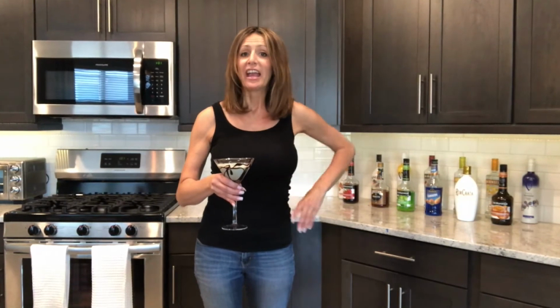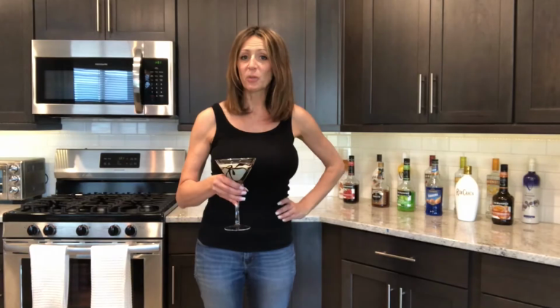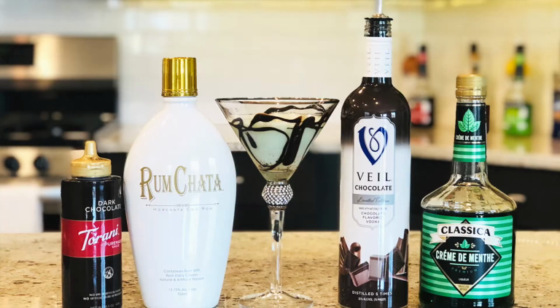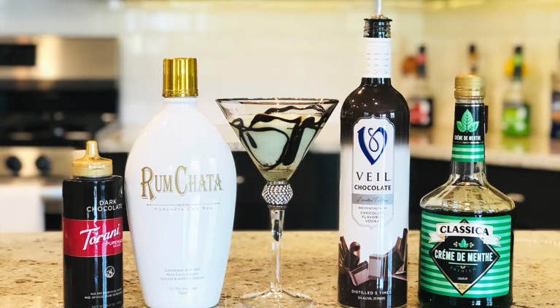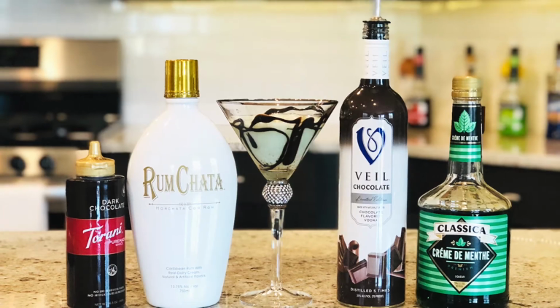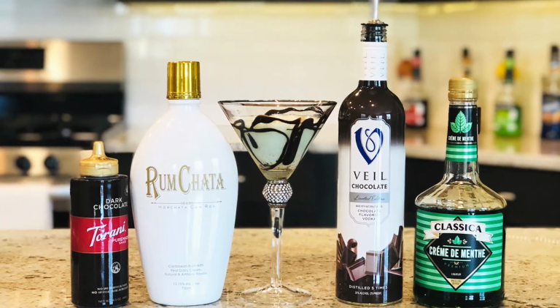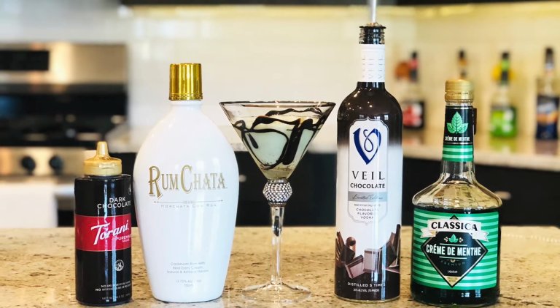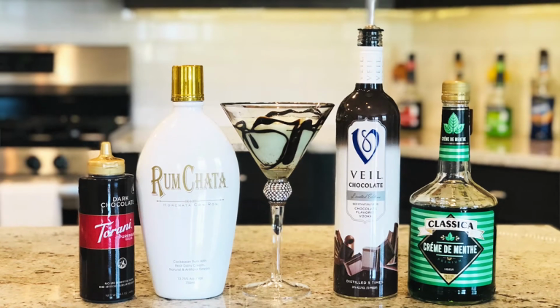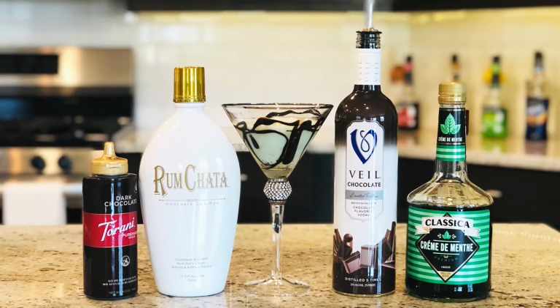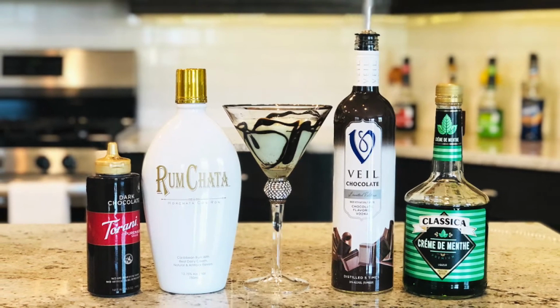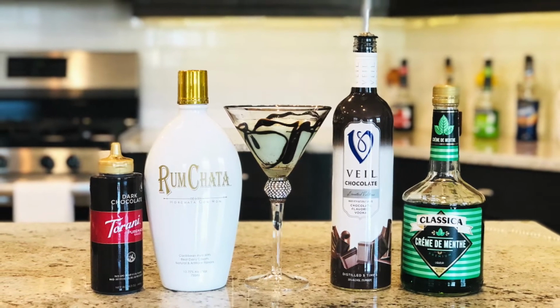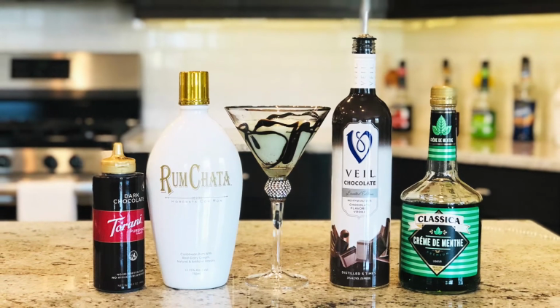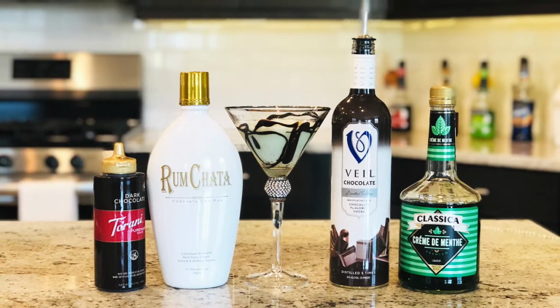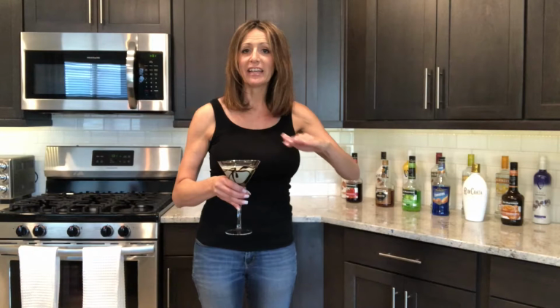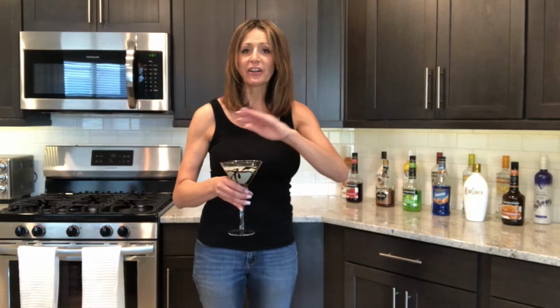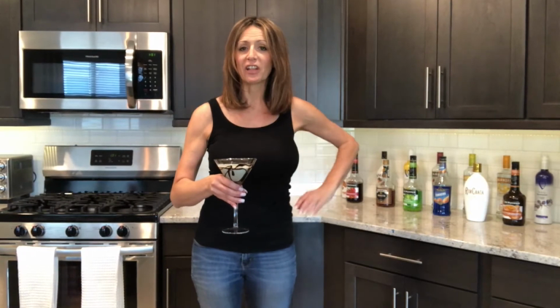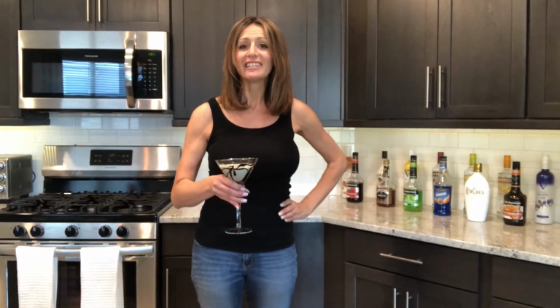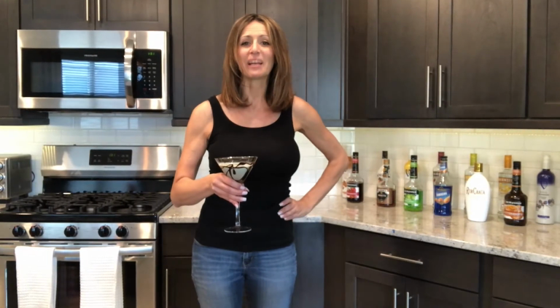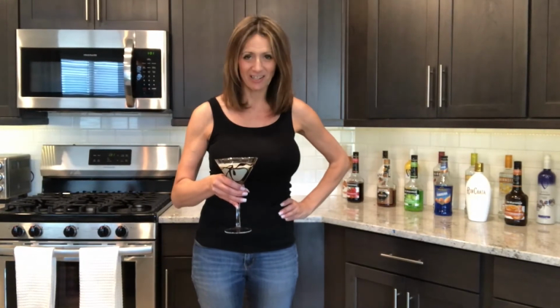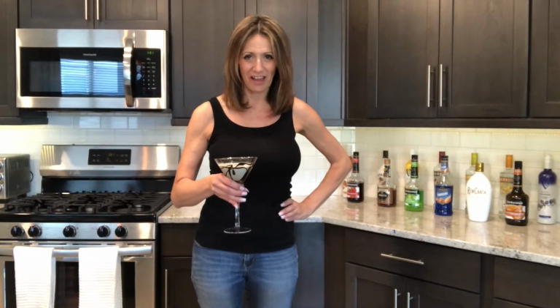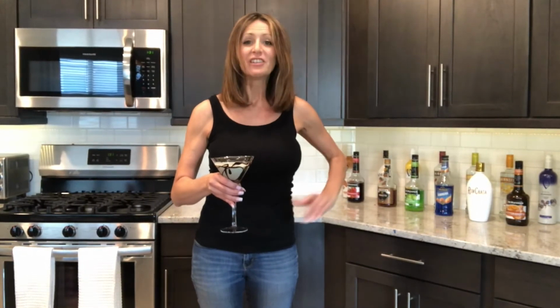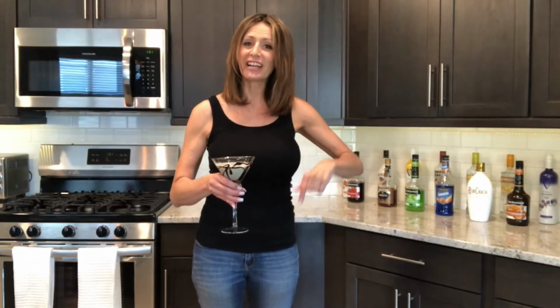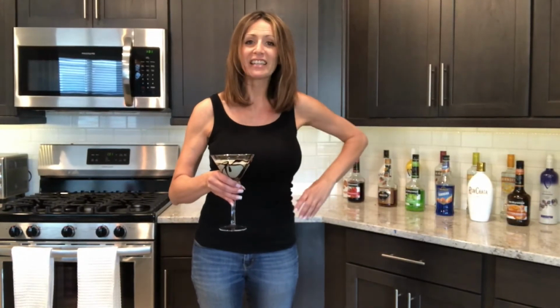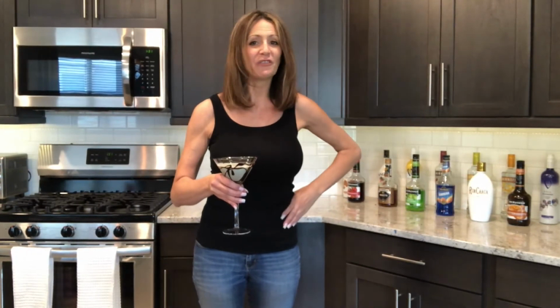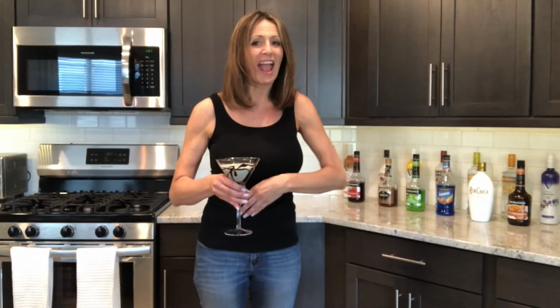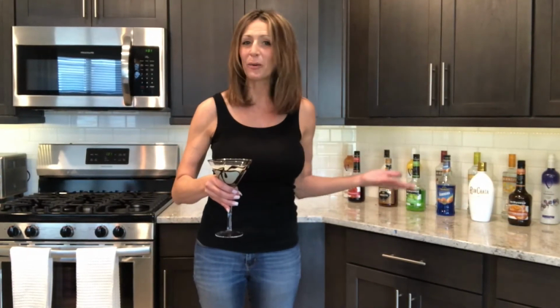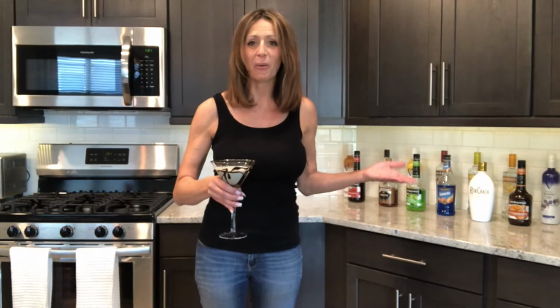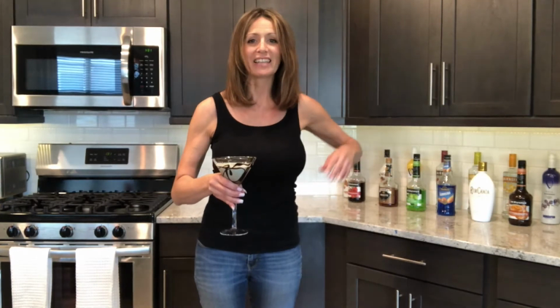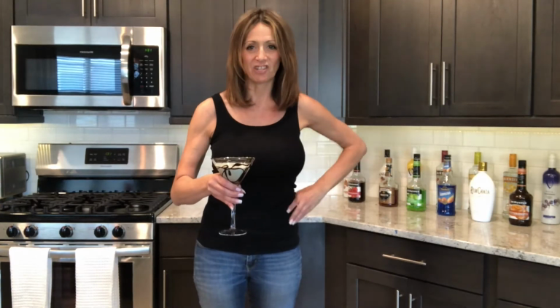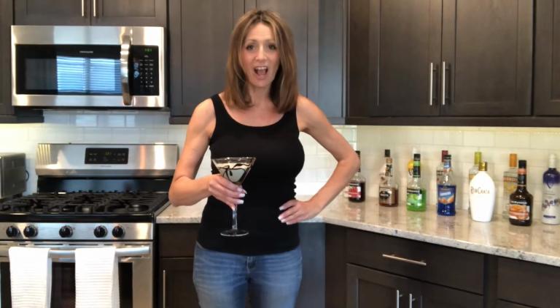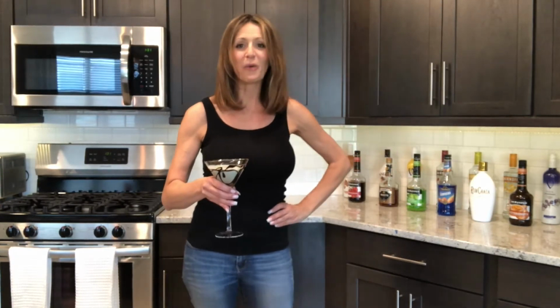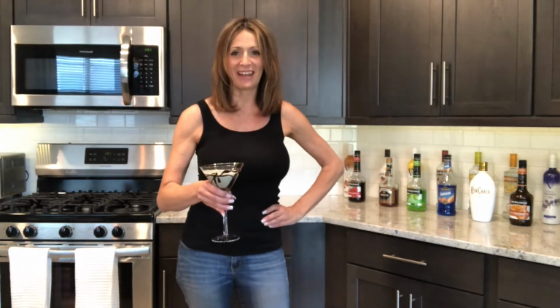It also includes chocolate vodka, crème de mint liqueur, and chocolate syrup on the interior of the glass to give it some extra flavor. So check out this how-to video and here we go. It's time to get jiggy with the Piggy.